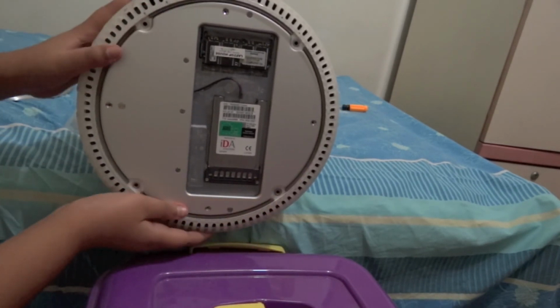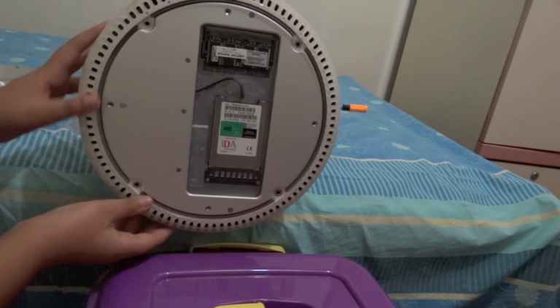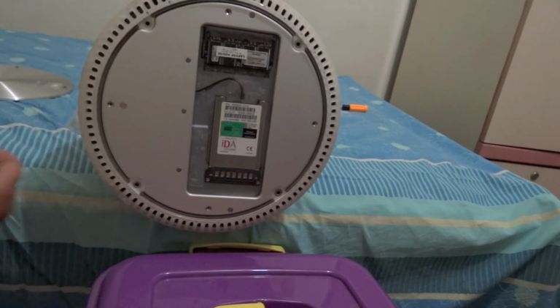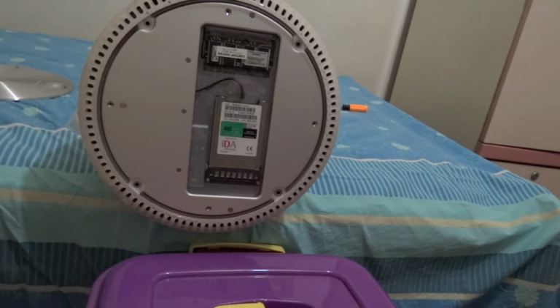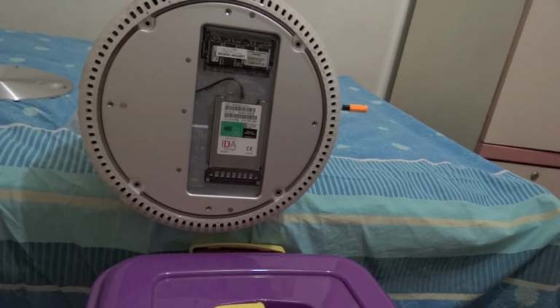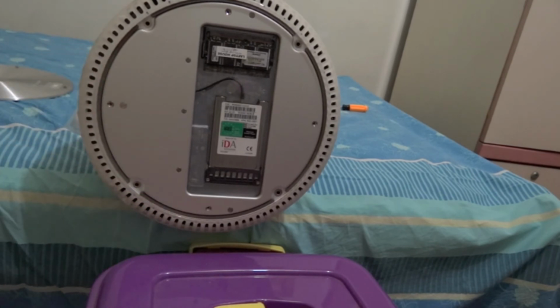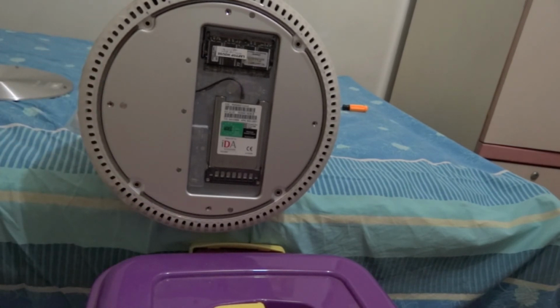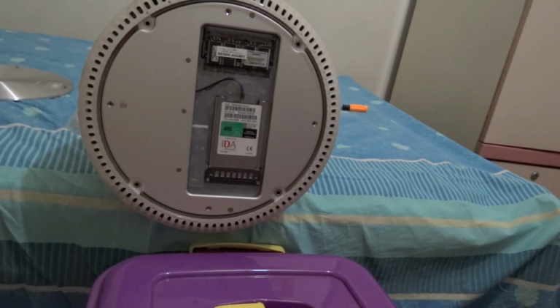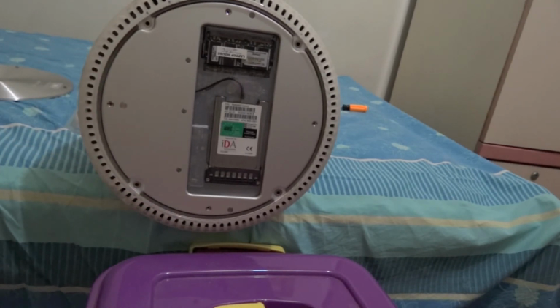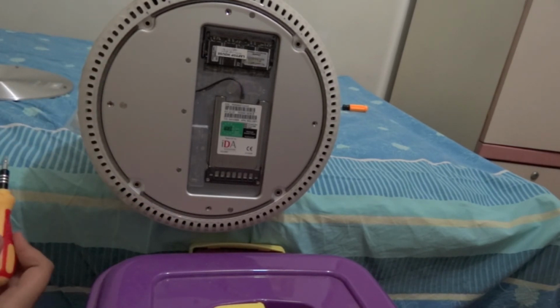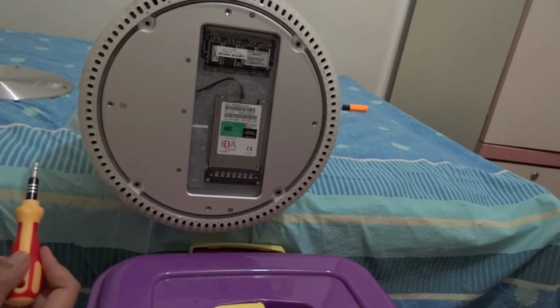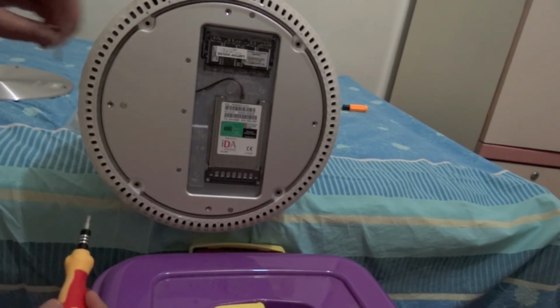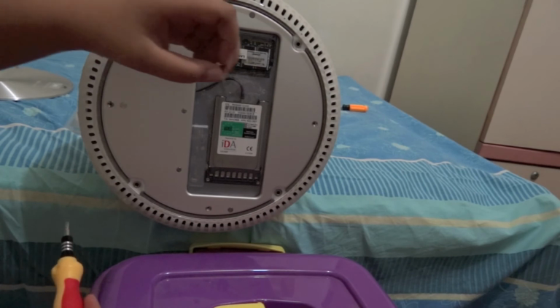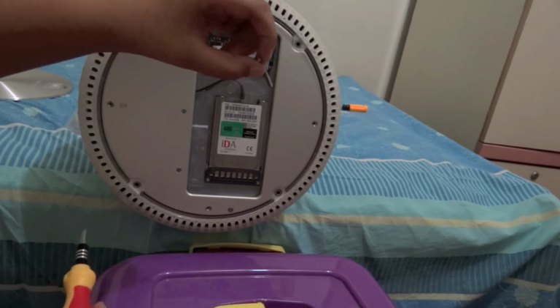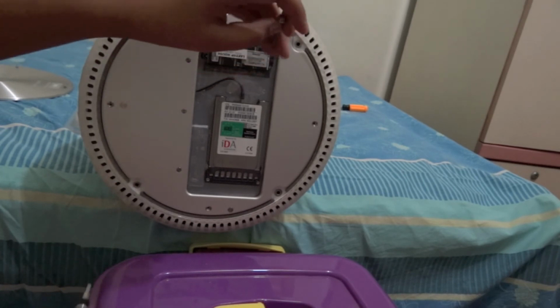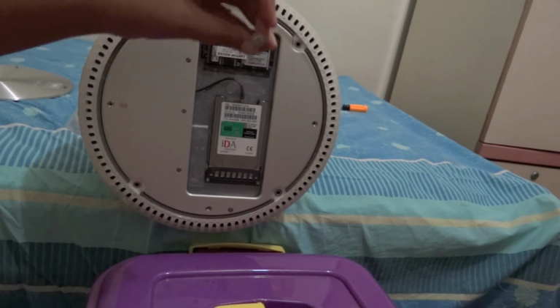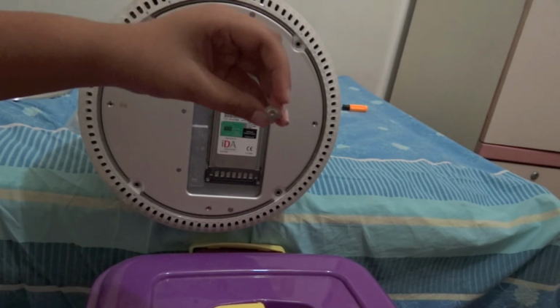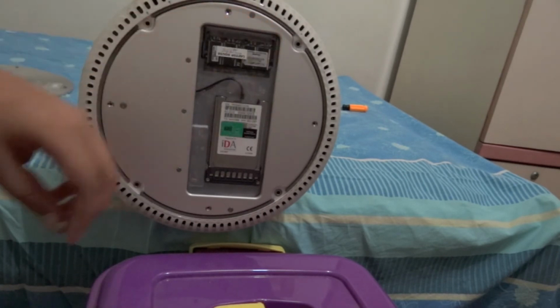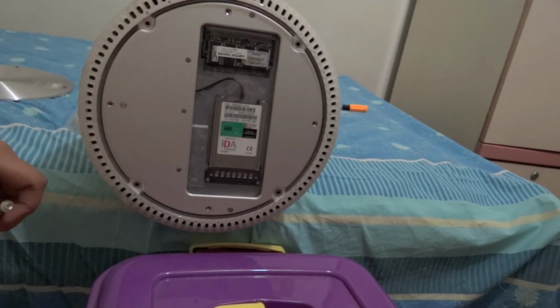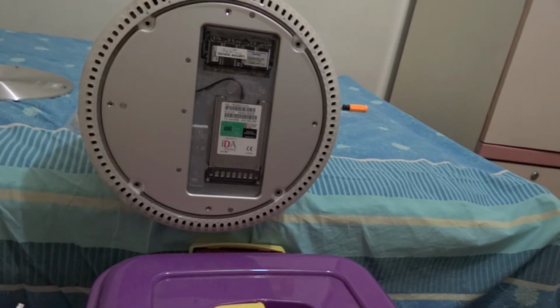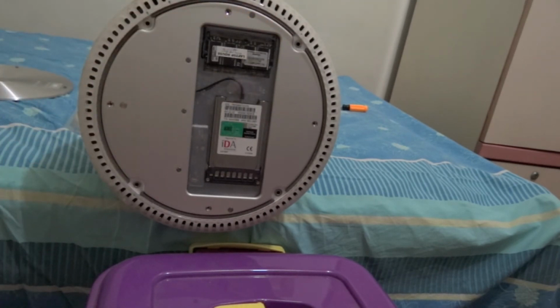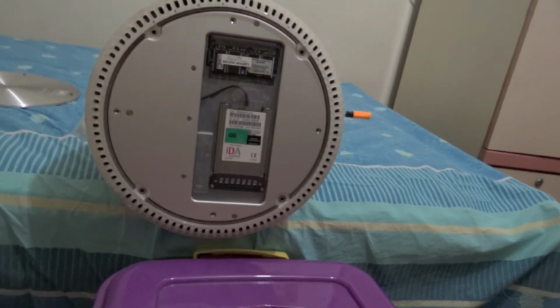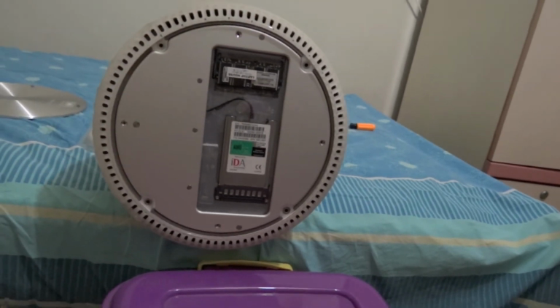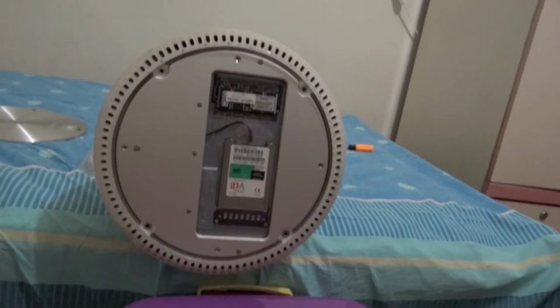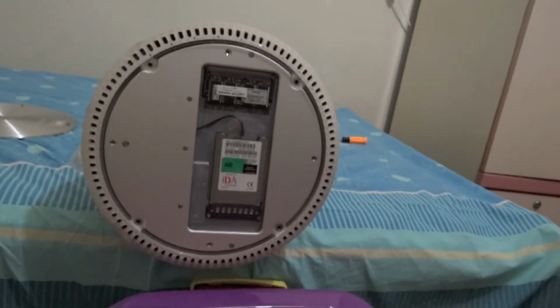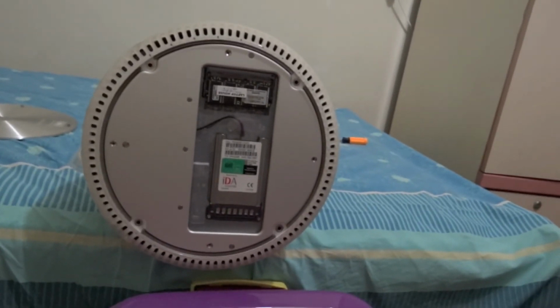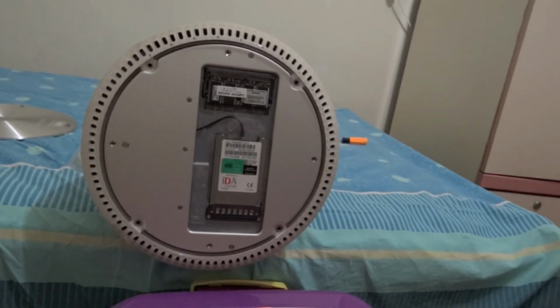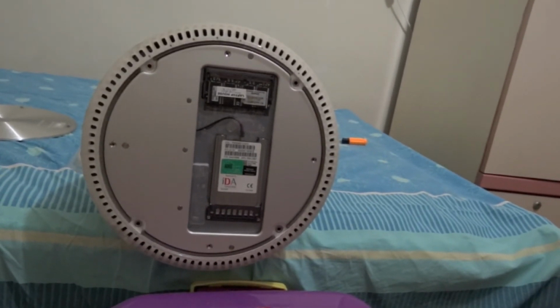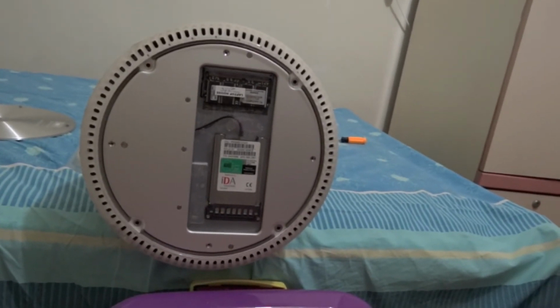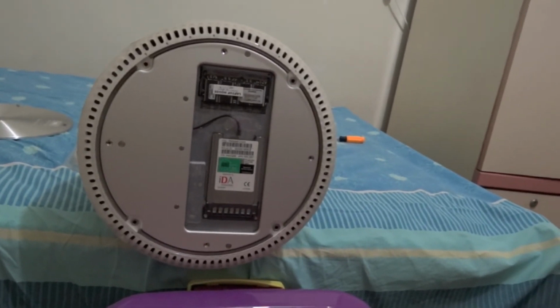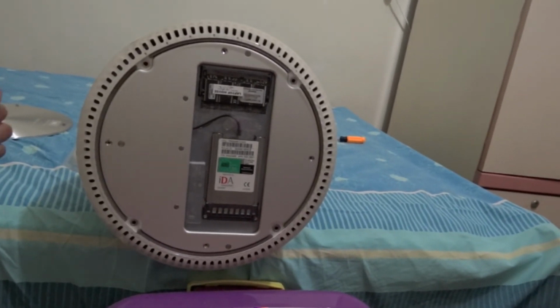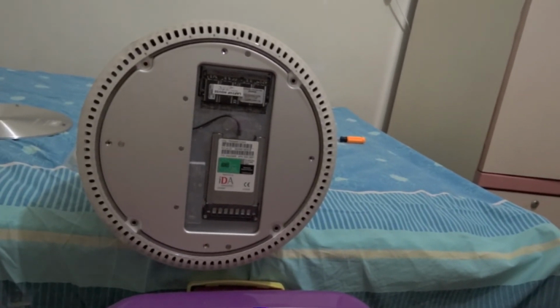Once it snaps in nicely, take your Torx T10 screws and screw them back onto the iMac G4.